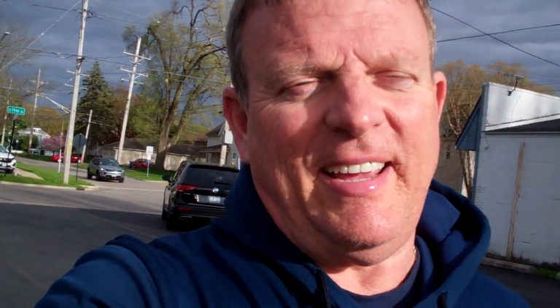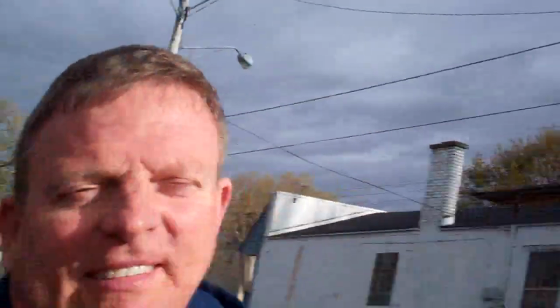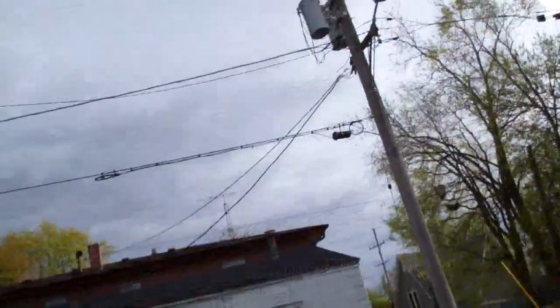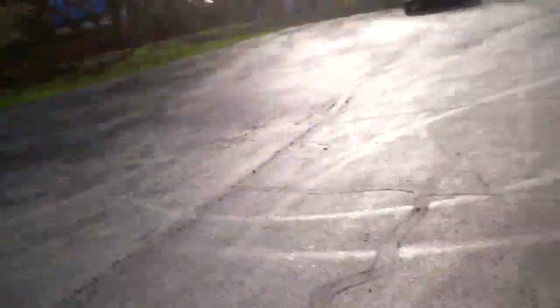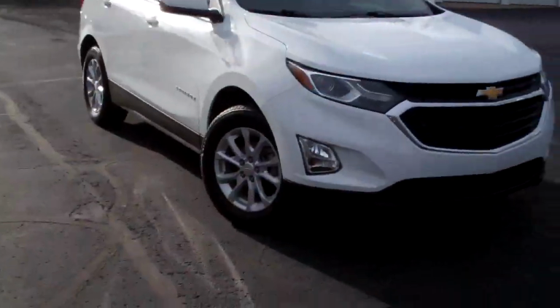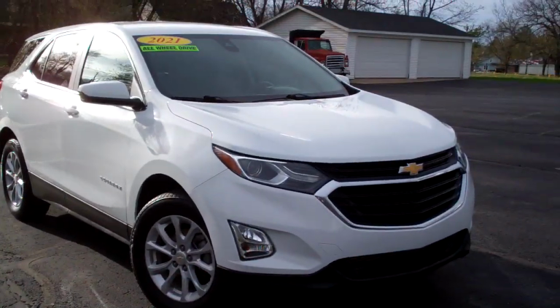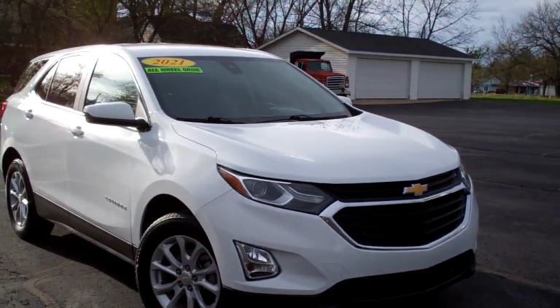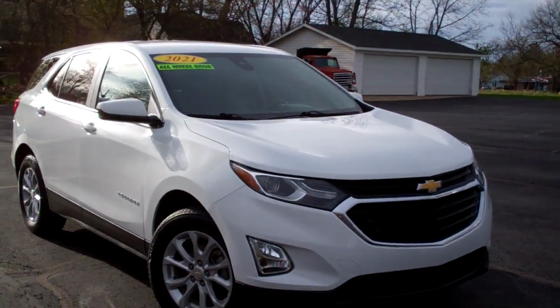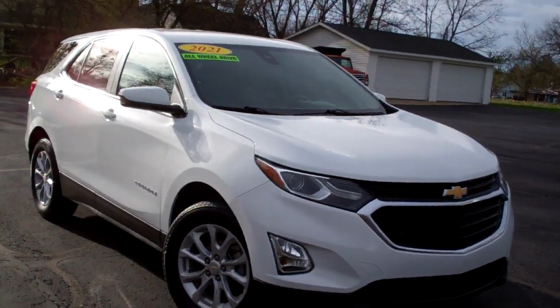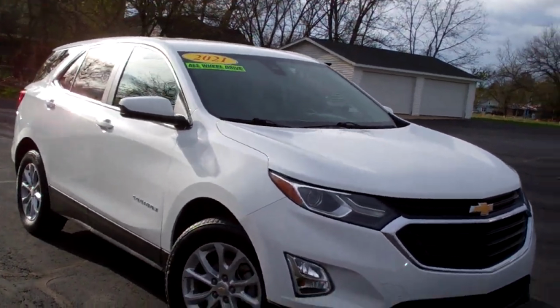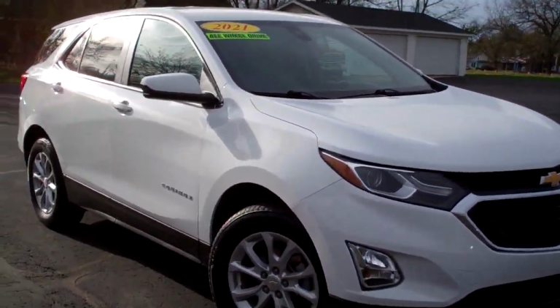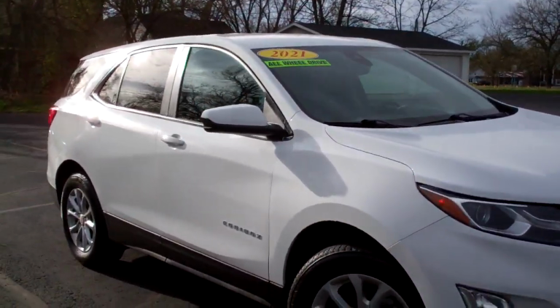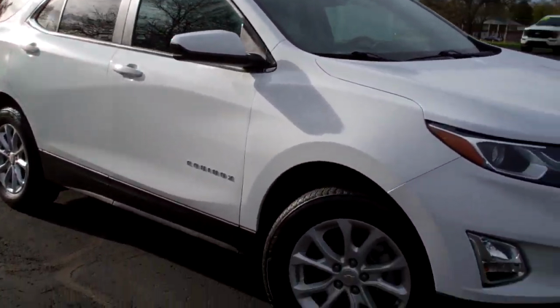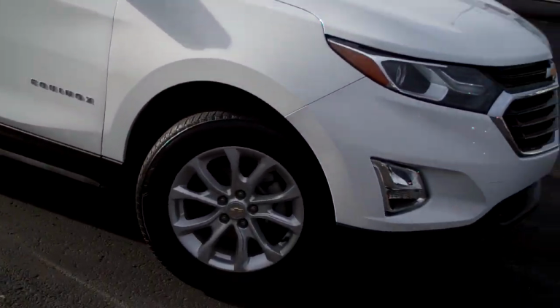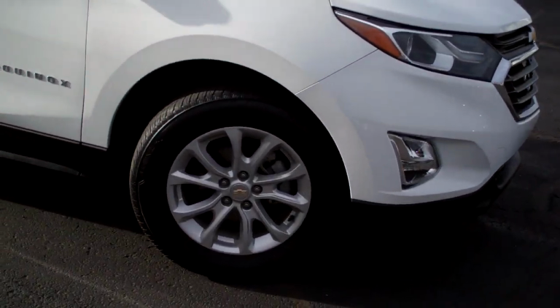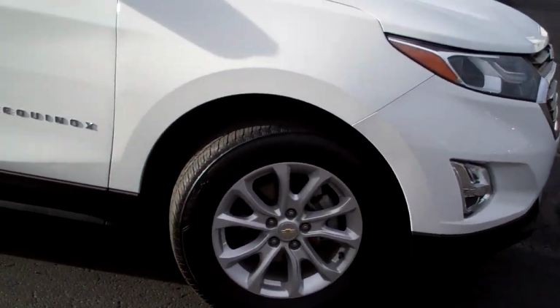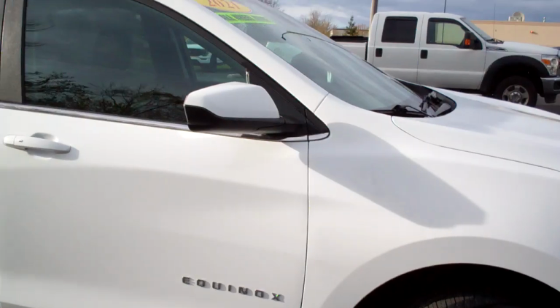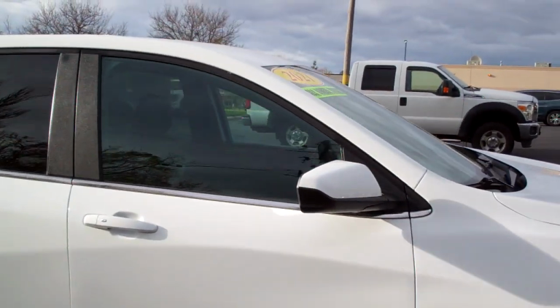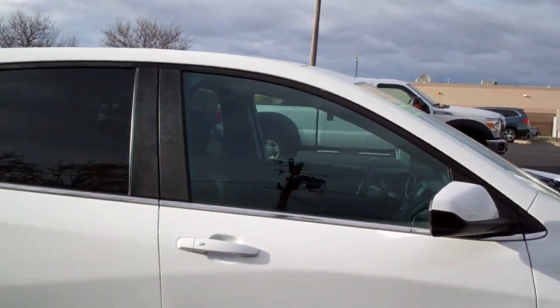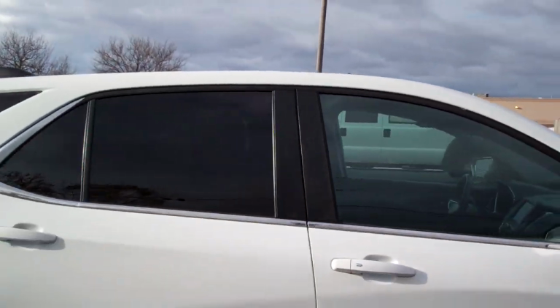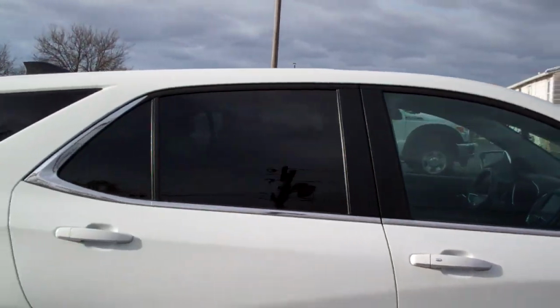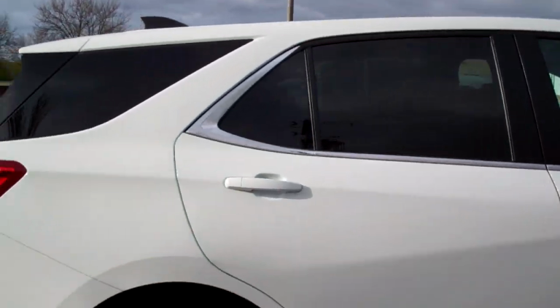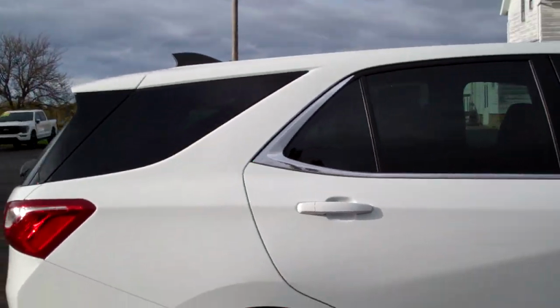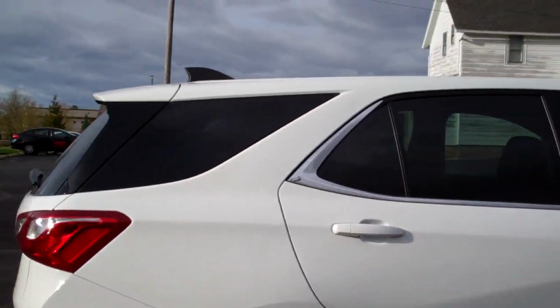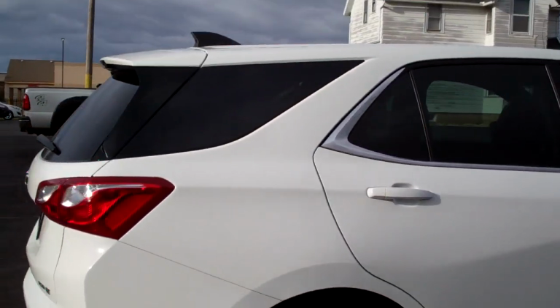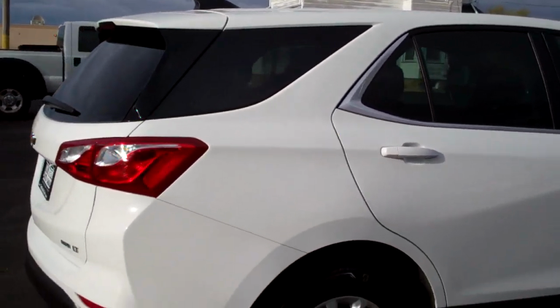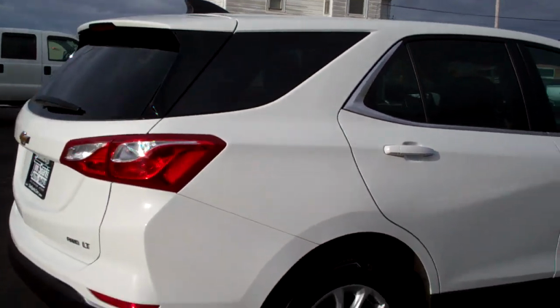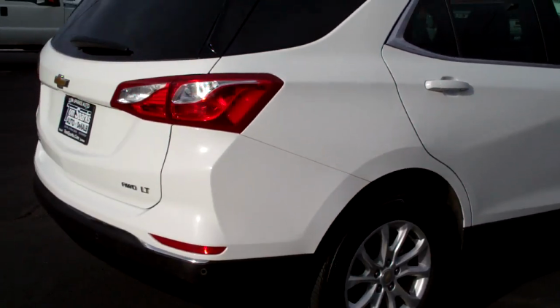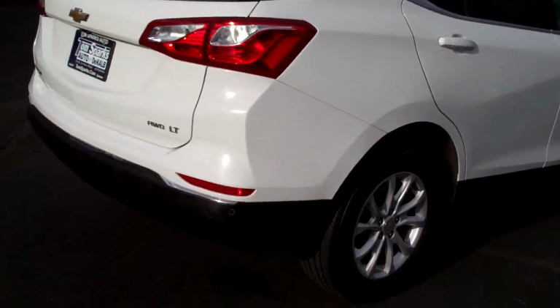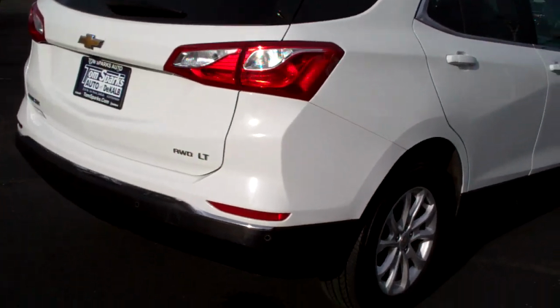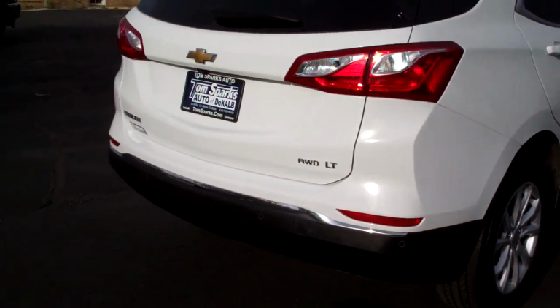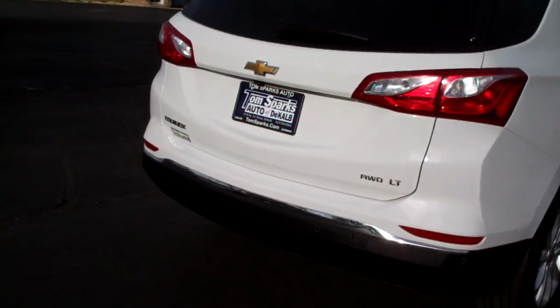Hey, check this out — 2021 Chevy Equinox, white in color, nice alloy wheels. You got privacy glass all the way around the back of this, and sensors around this vehicle.